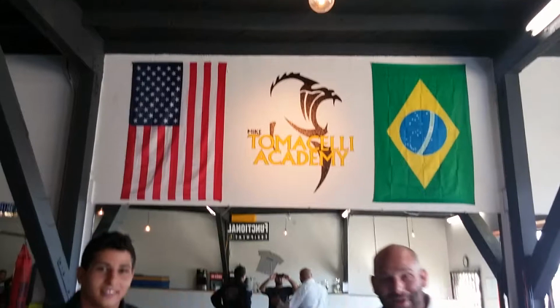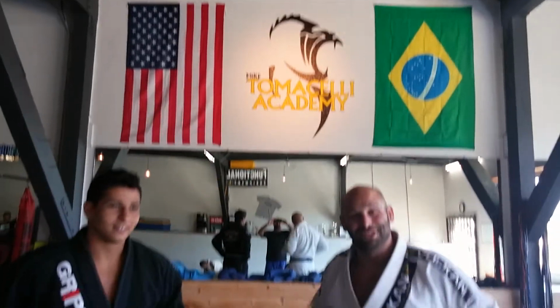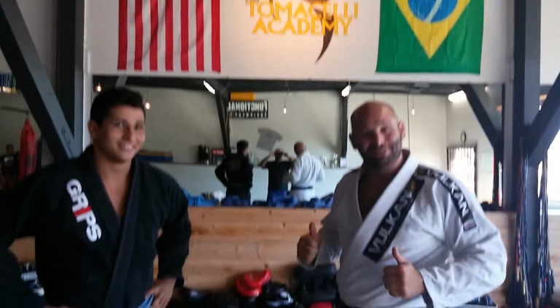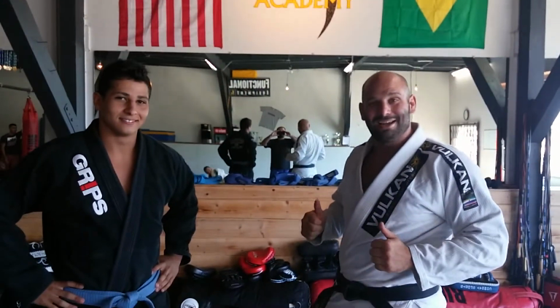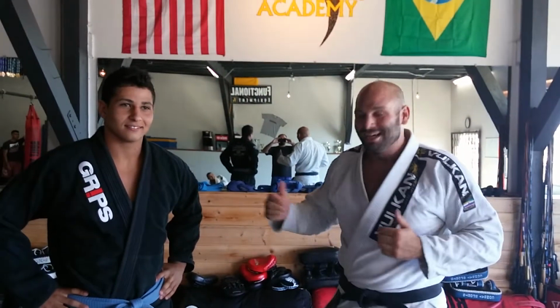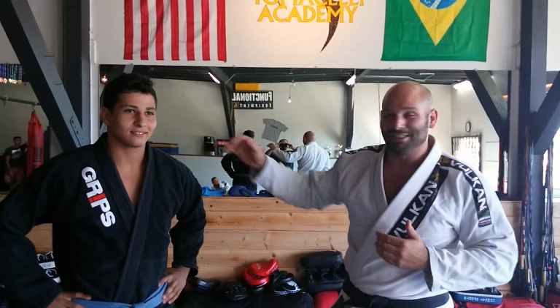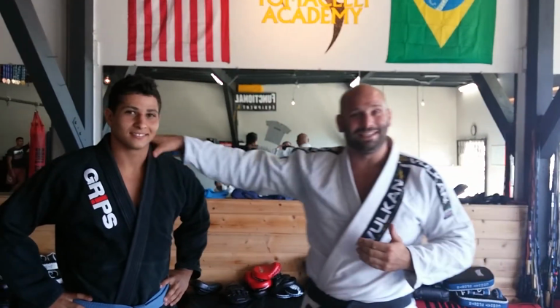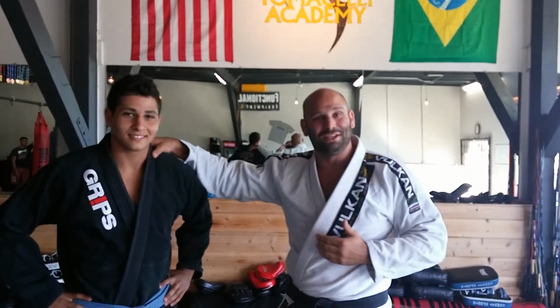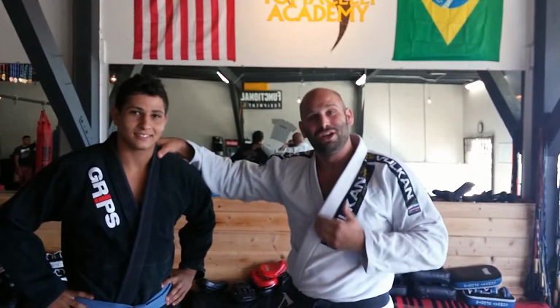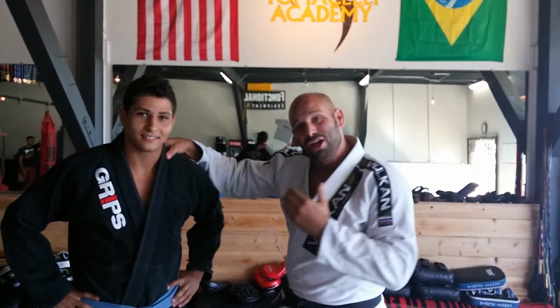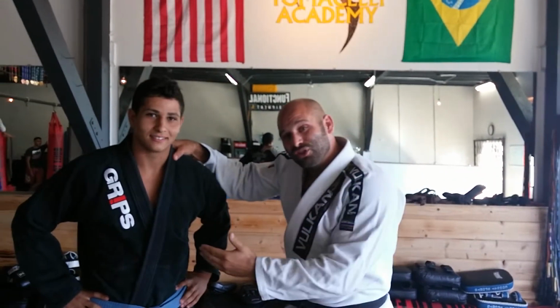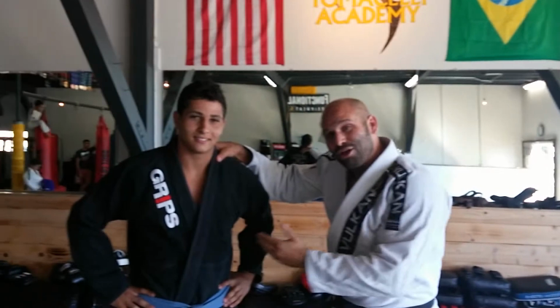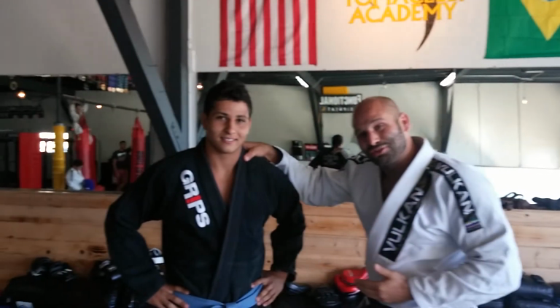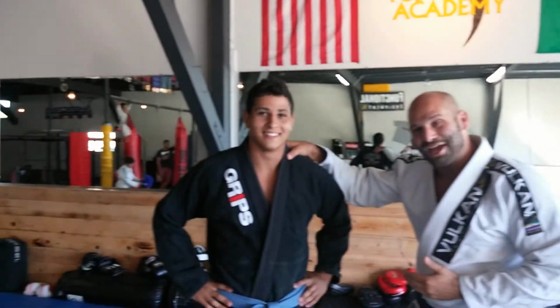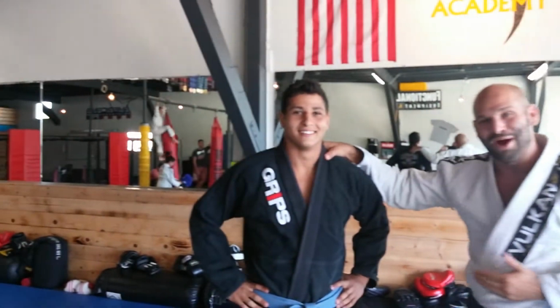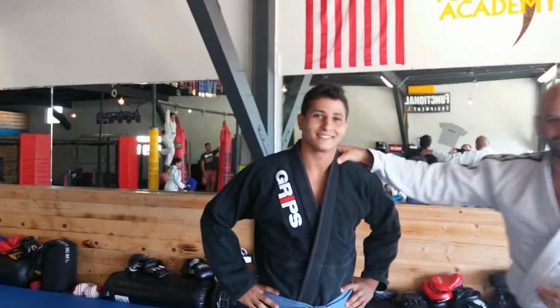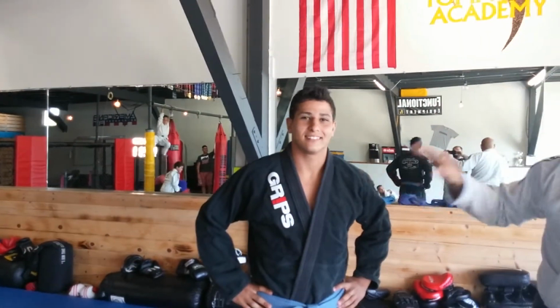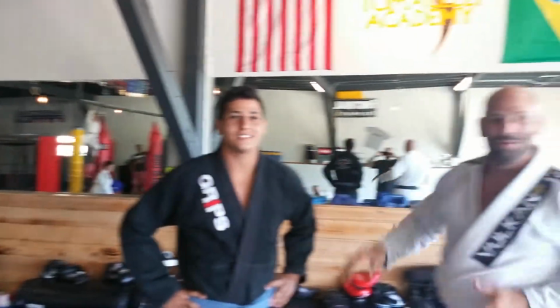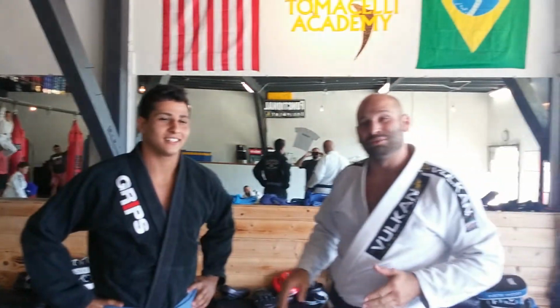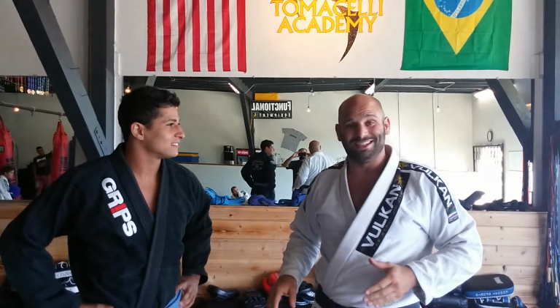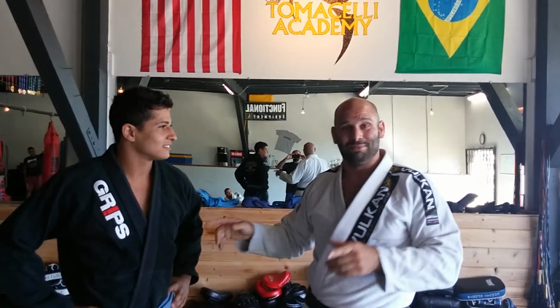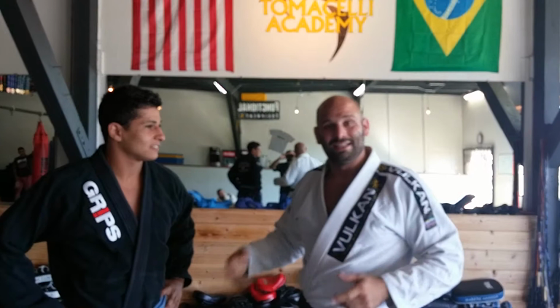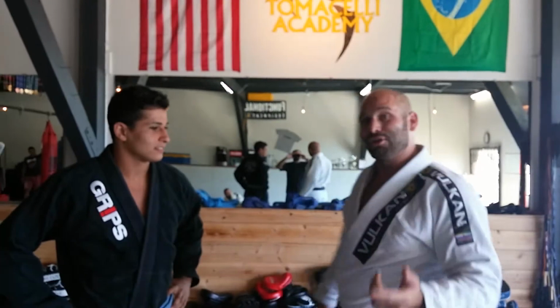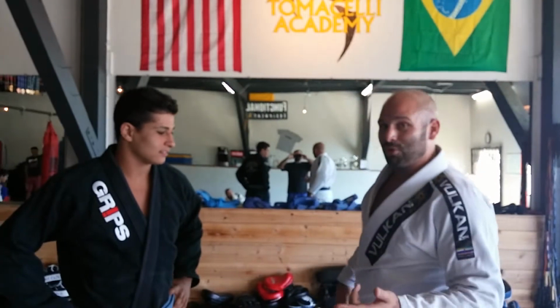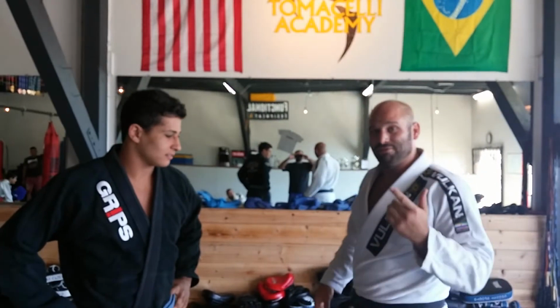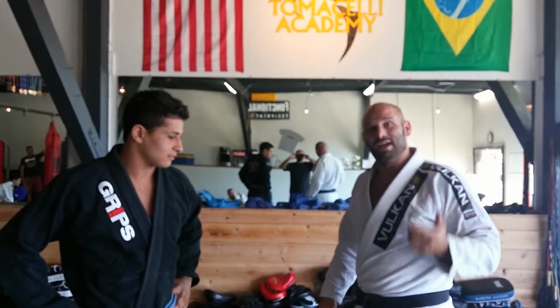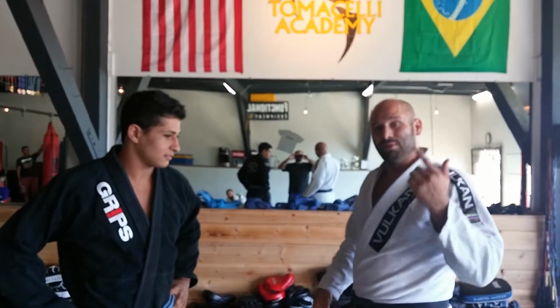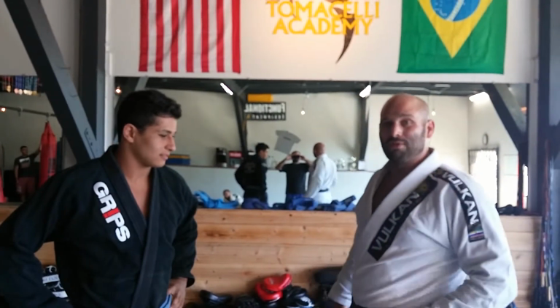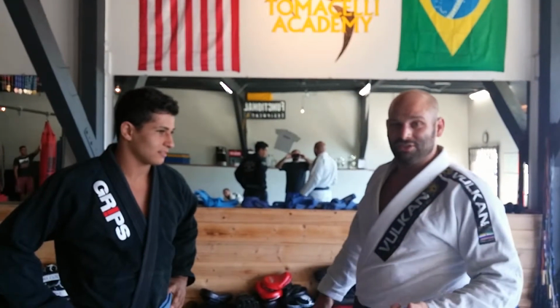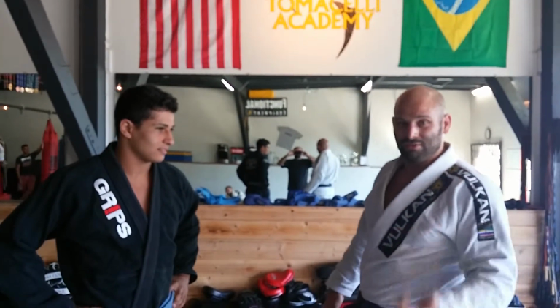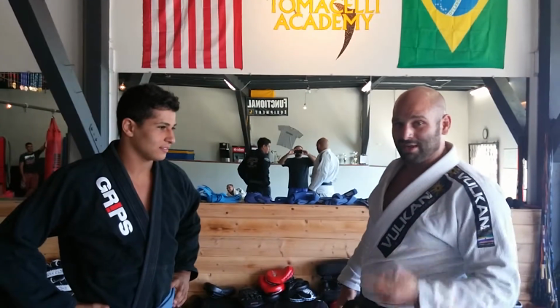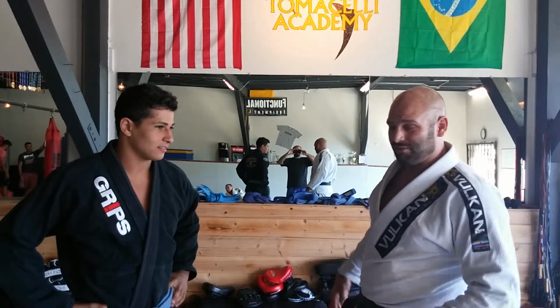I'm Mike Tomaselli from Tomaselli Academy and this is my strength and conditioning coach Hussain Xerxes El-Gohari. We'll do some strength and conditioning with him later. Today we're going to go over four ways to finish the fight with four variations of the Americana starting from mount.